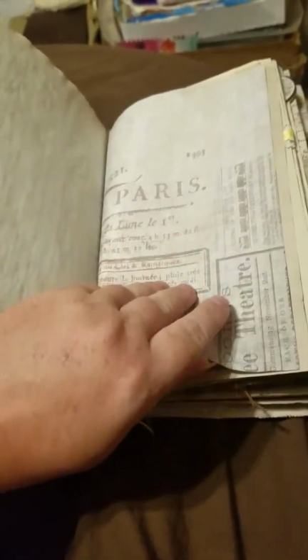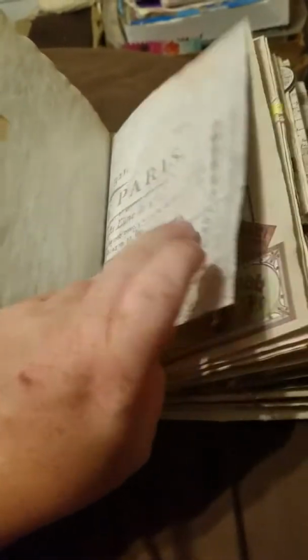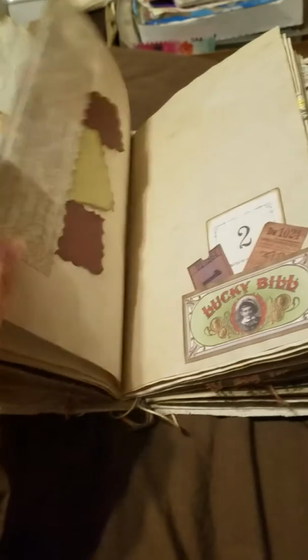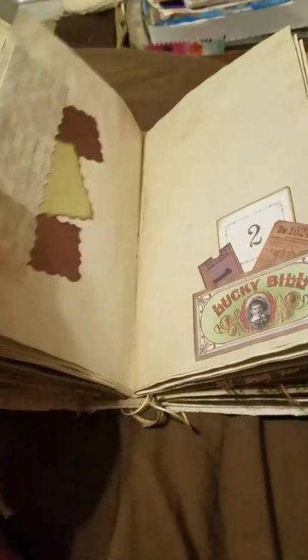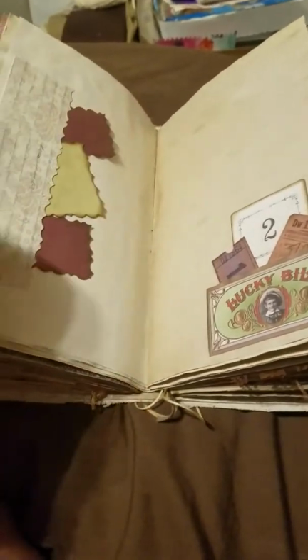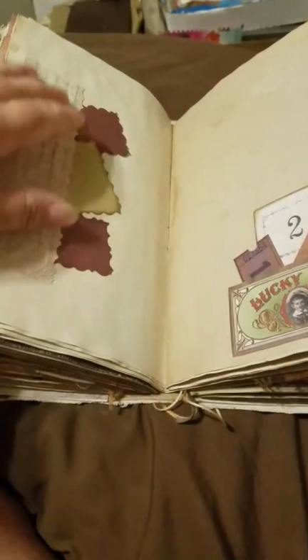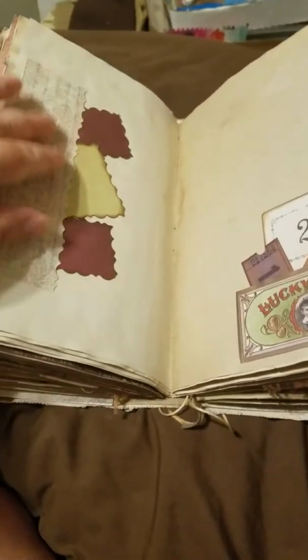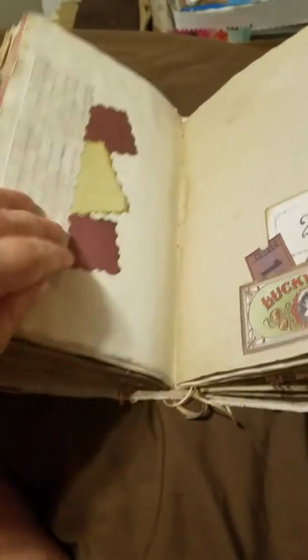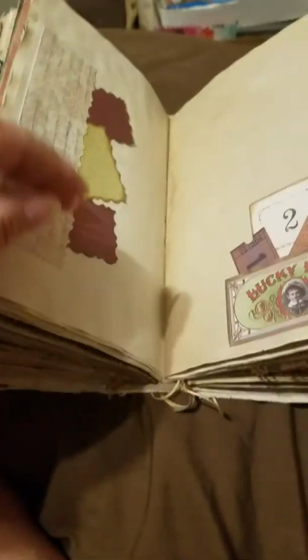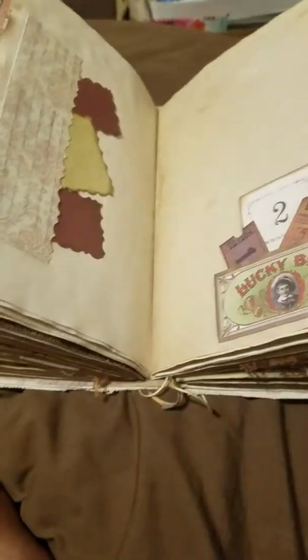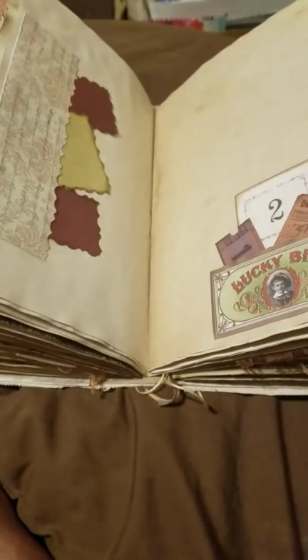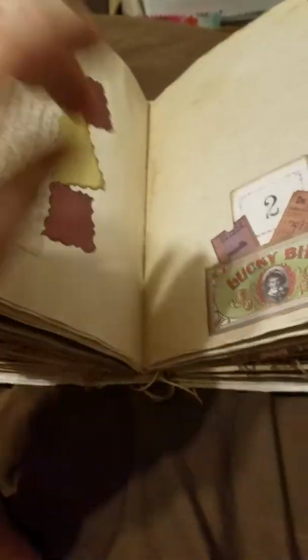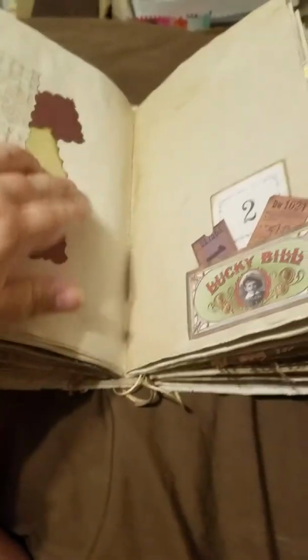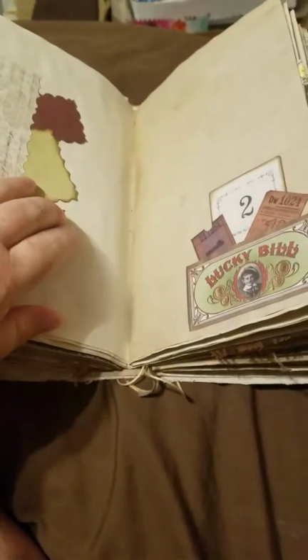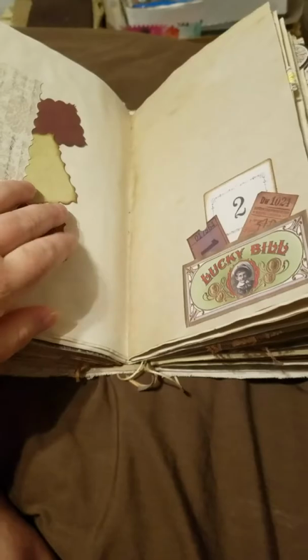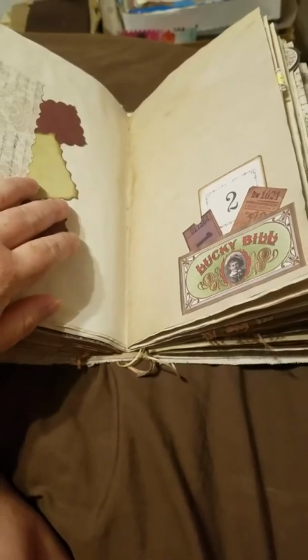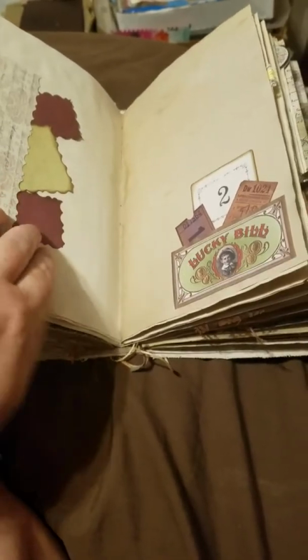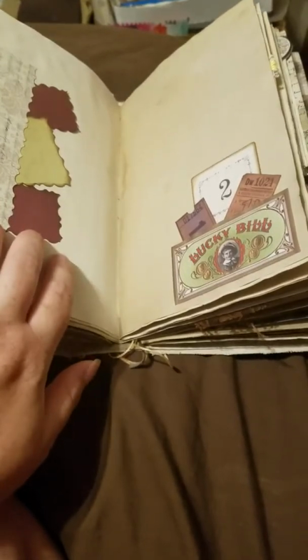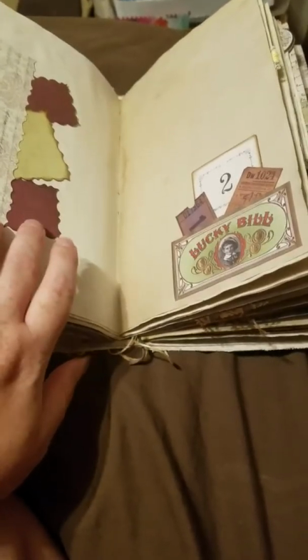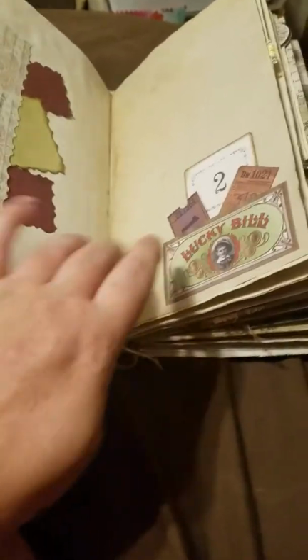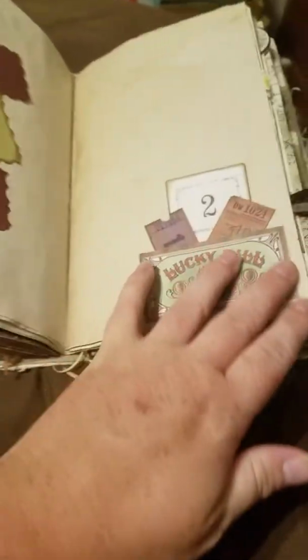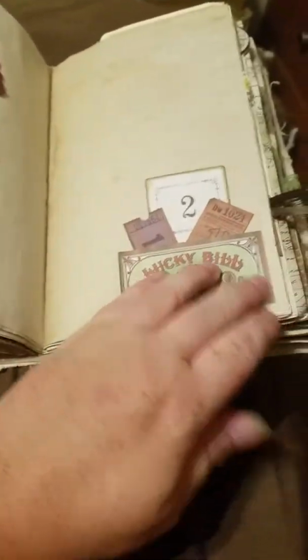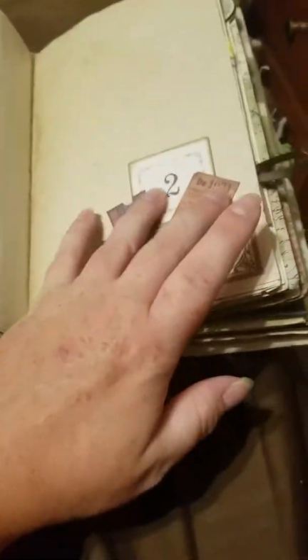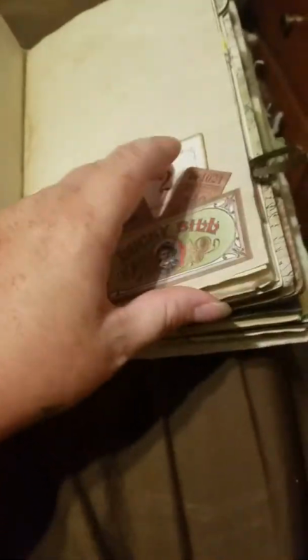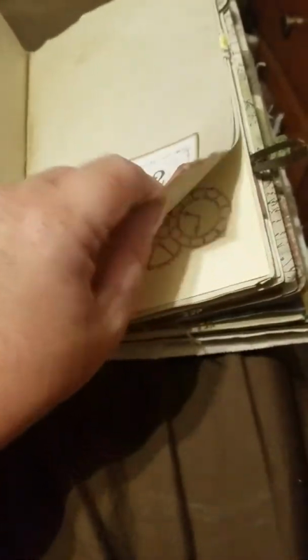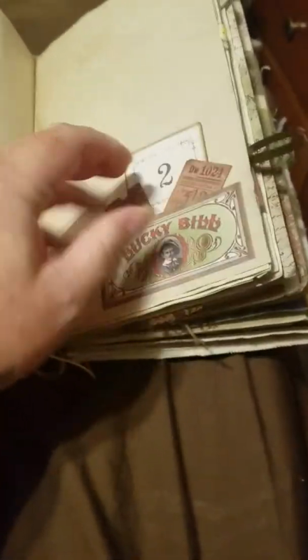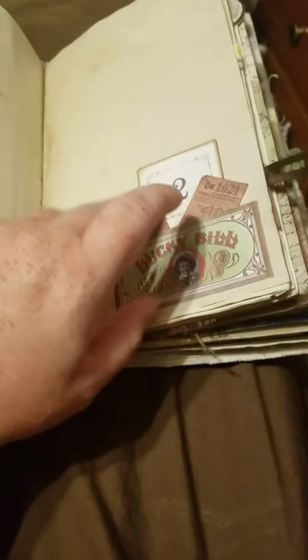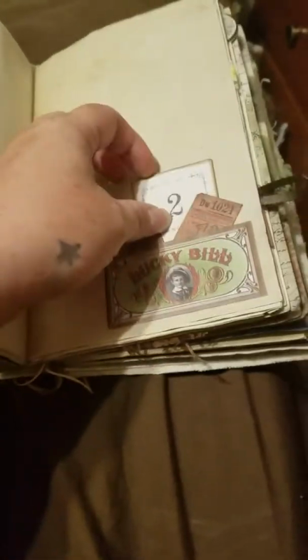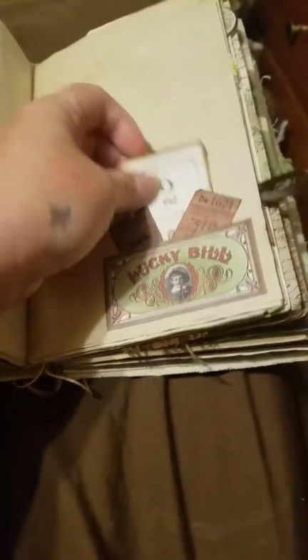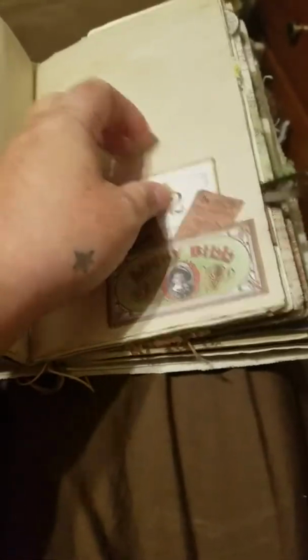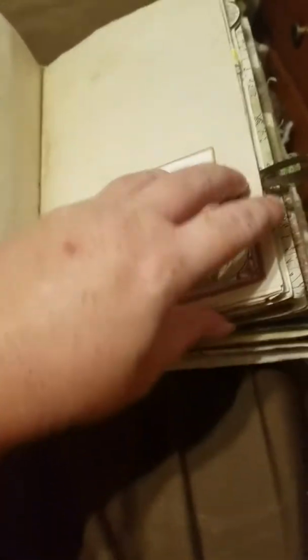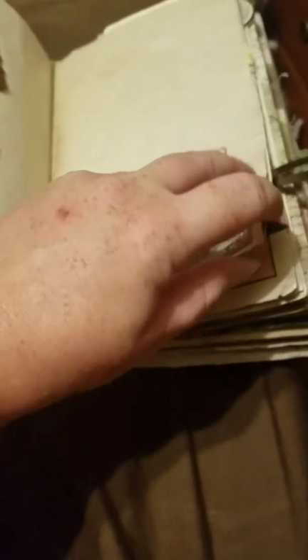Scrapbook paper, a little pocket with some pieces in it — you can write on the back of those. Another little pocket with some pieces in it, and you can pull these out to write on too if you wanted.